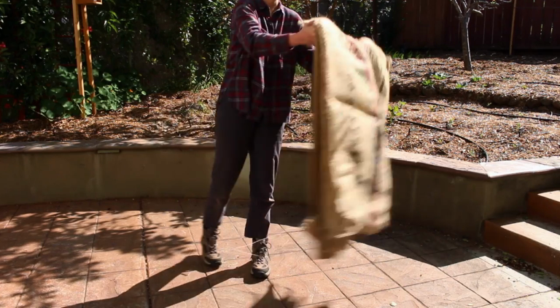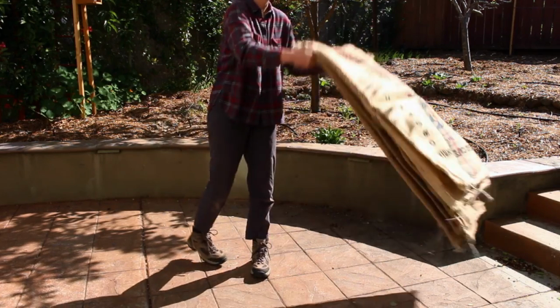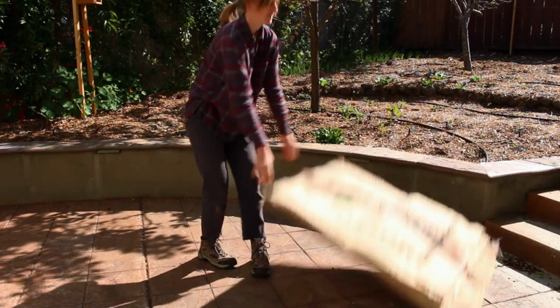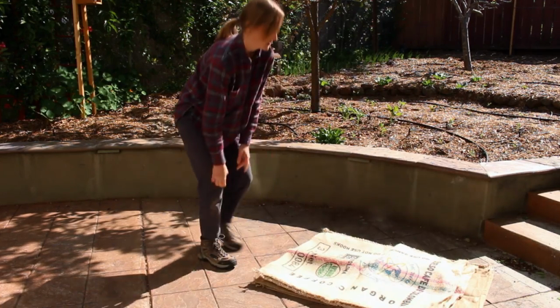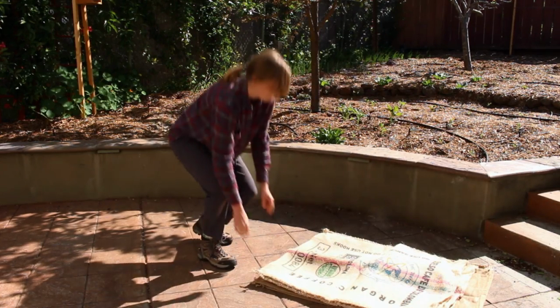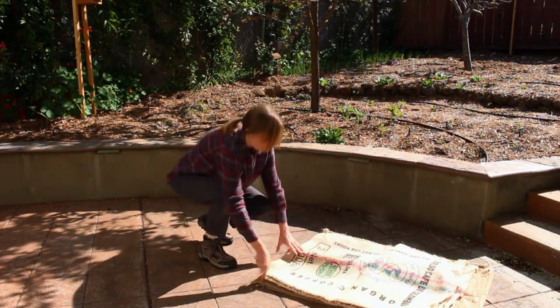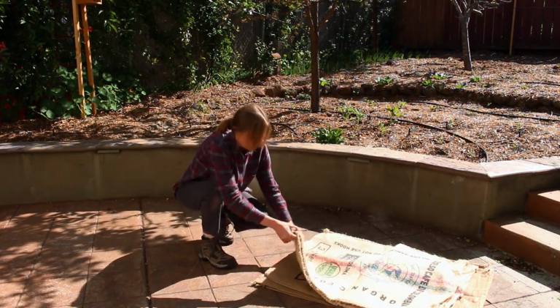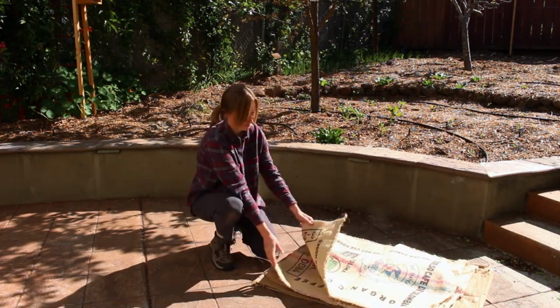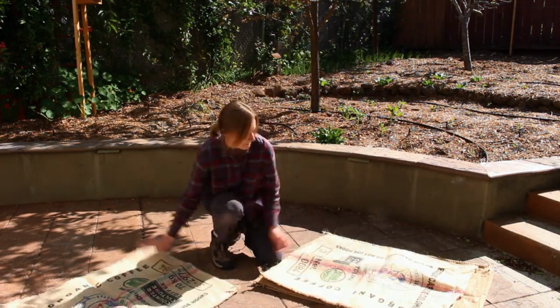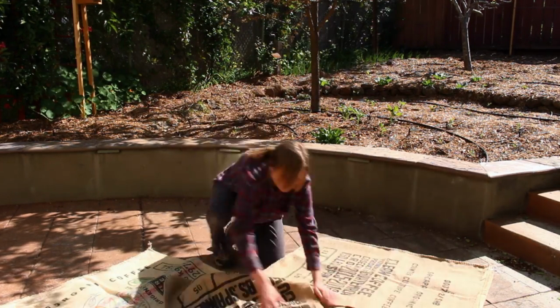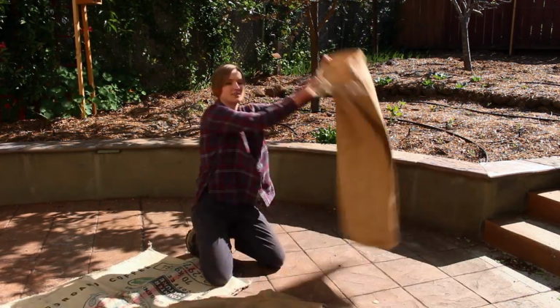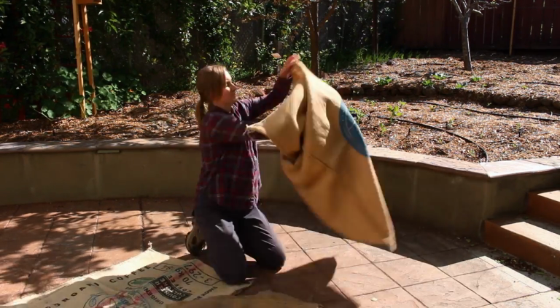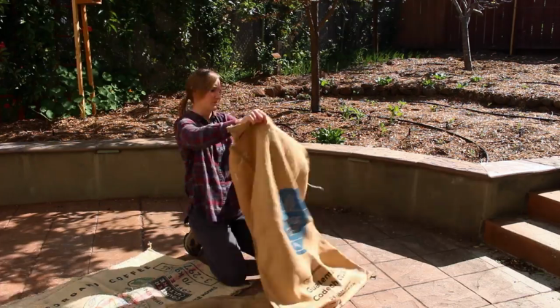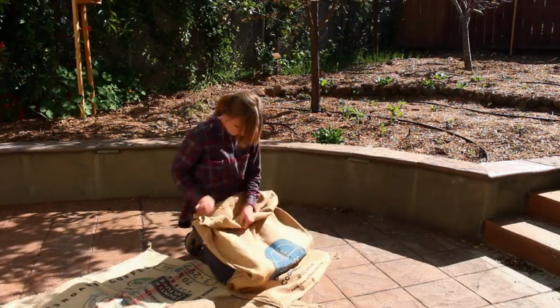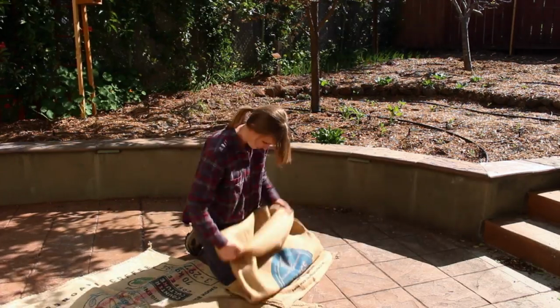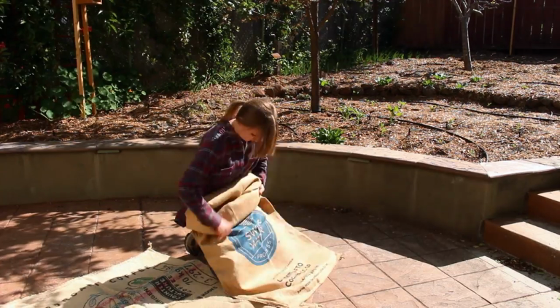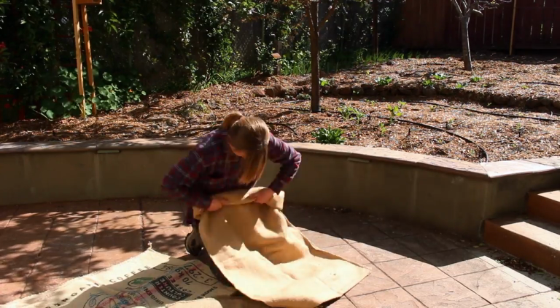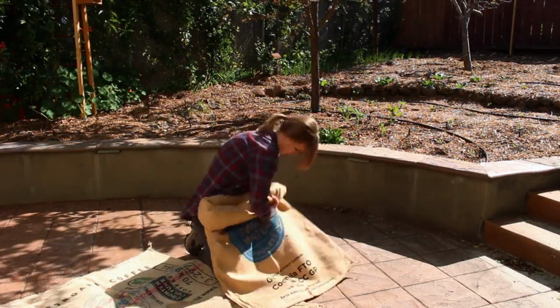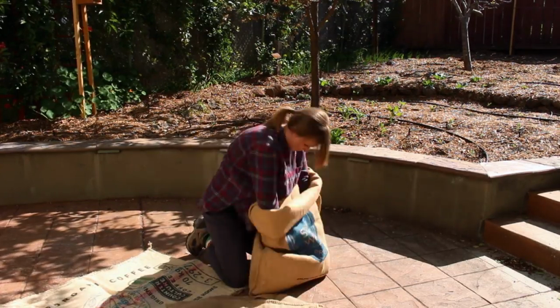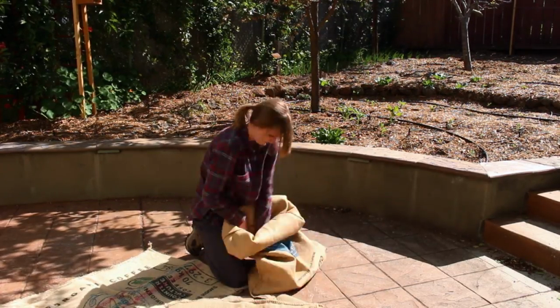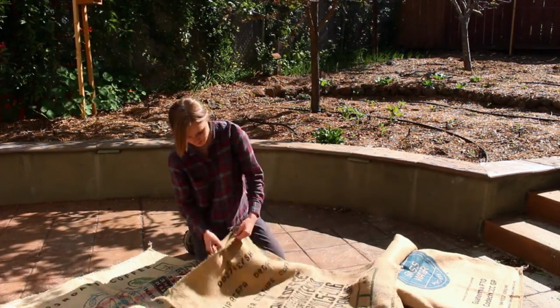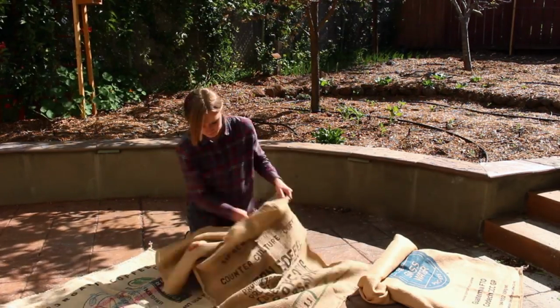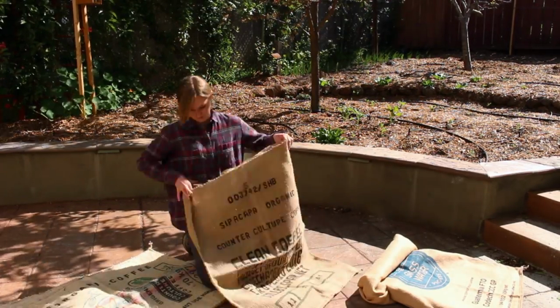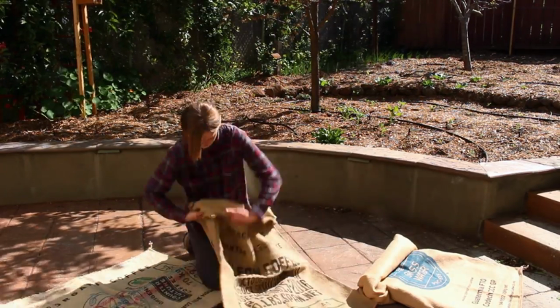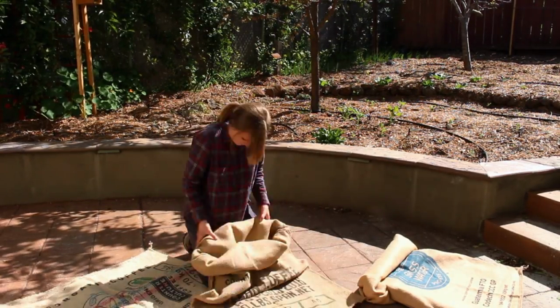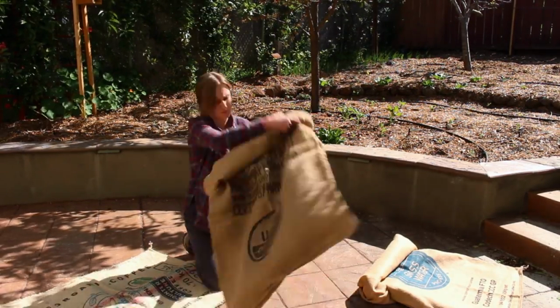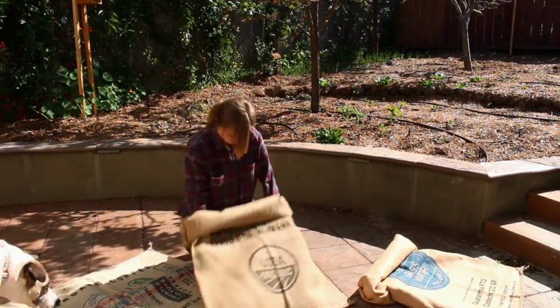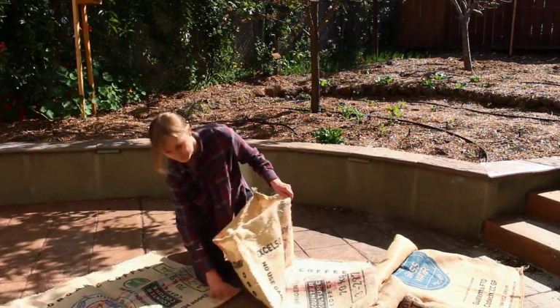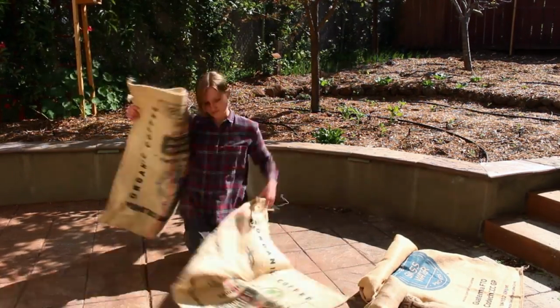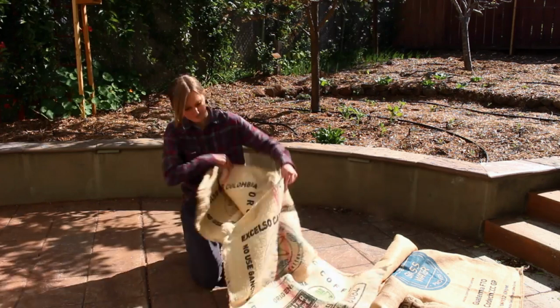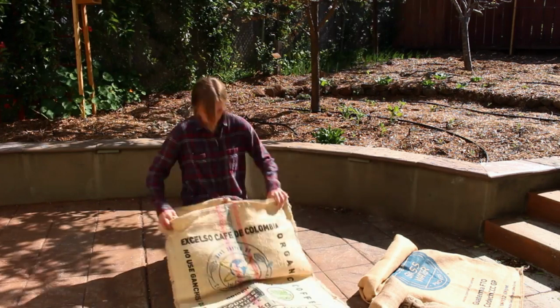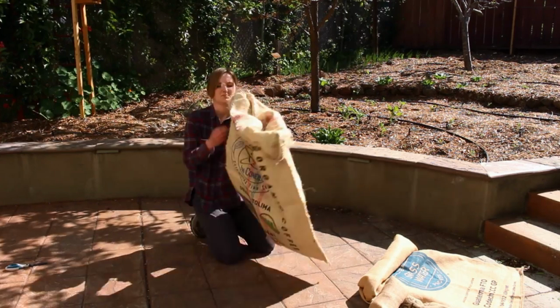For these bags we're going to double them up for strength. I'll just put one bag inside another, then roll down the sides a few inches to create a sort of pot shape.